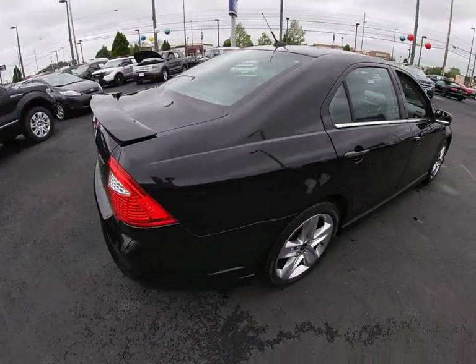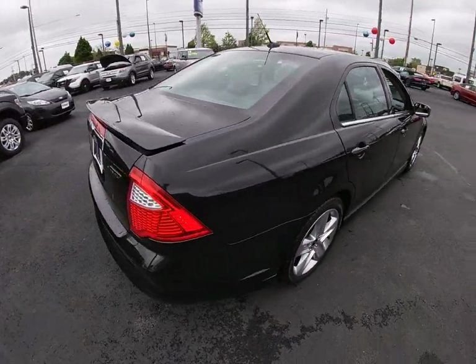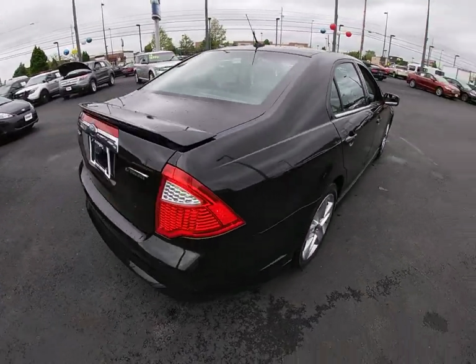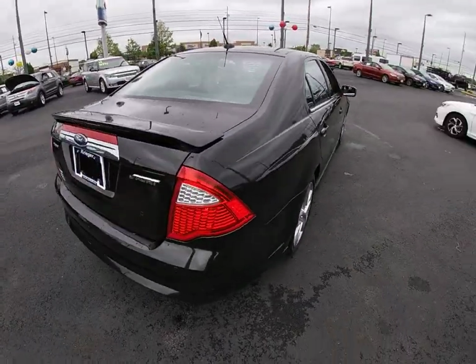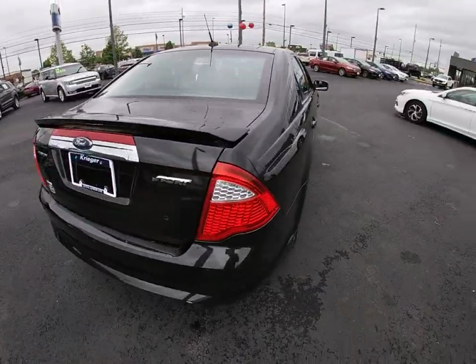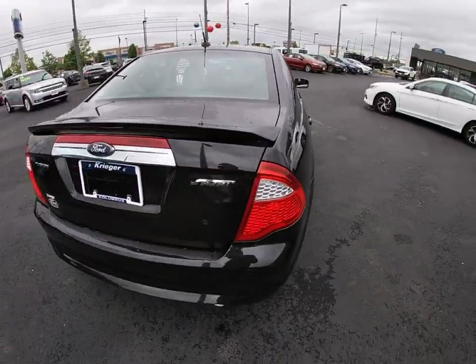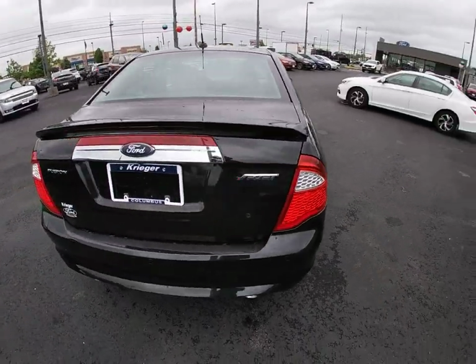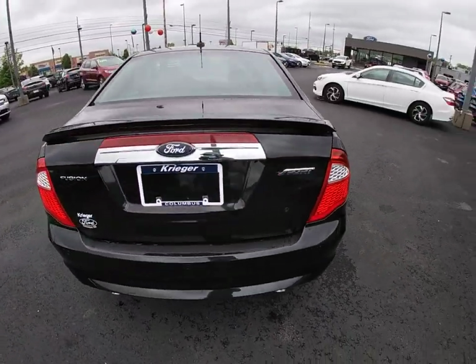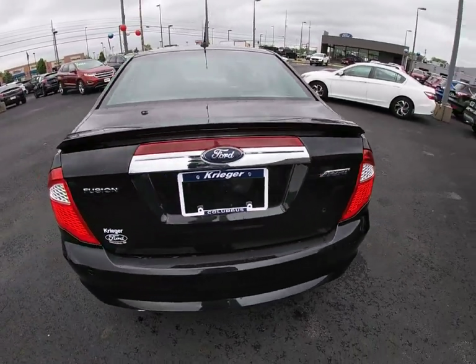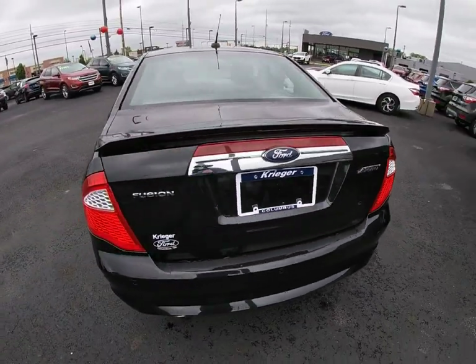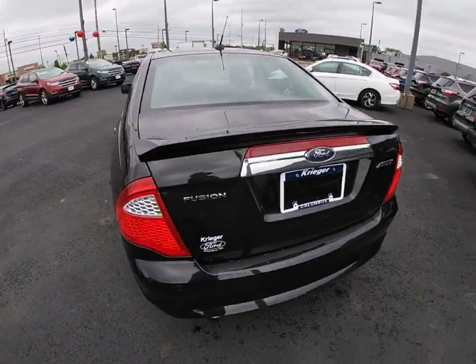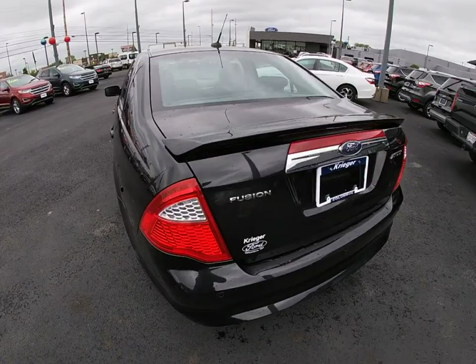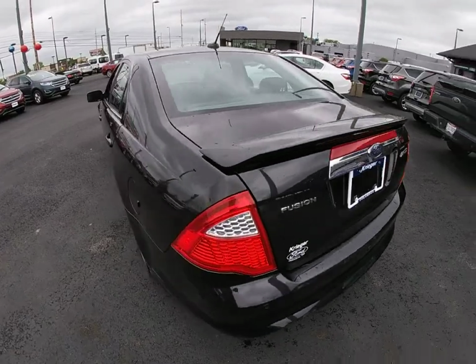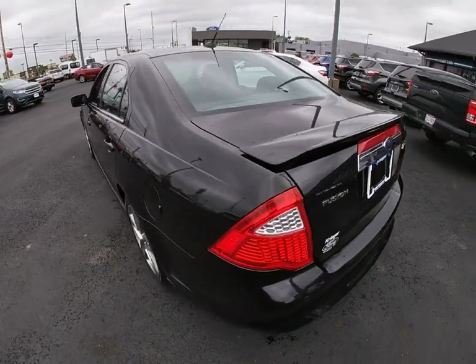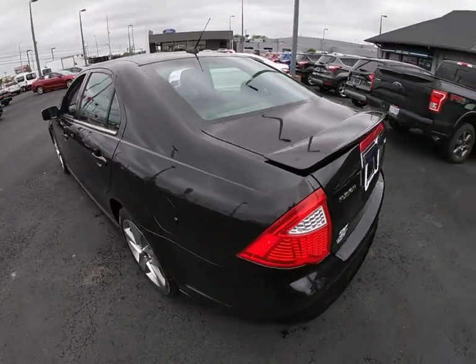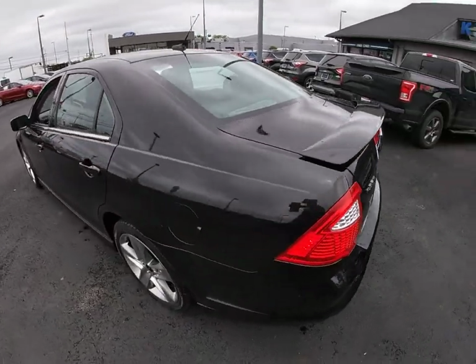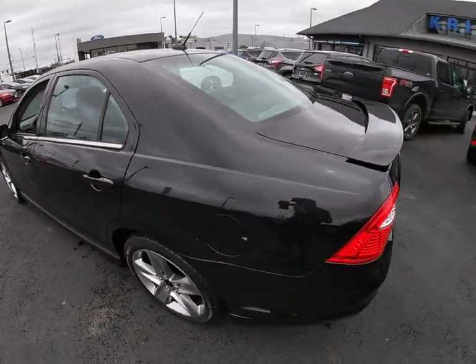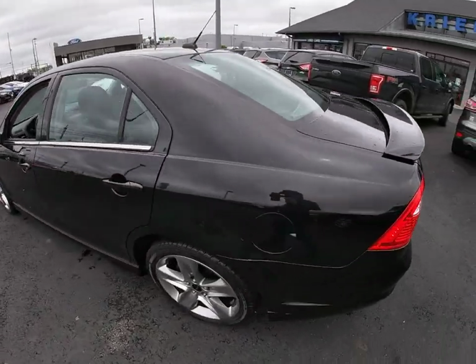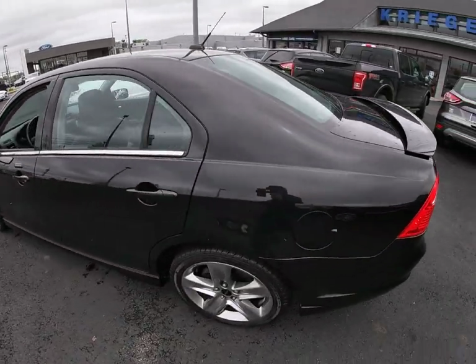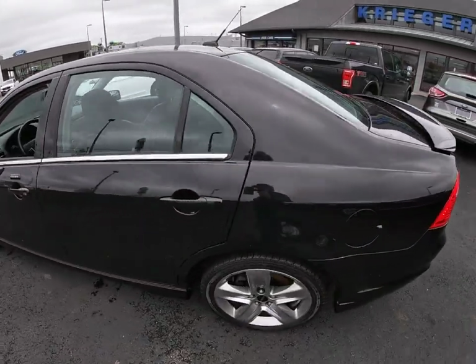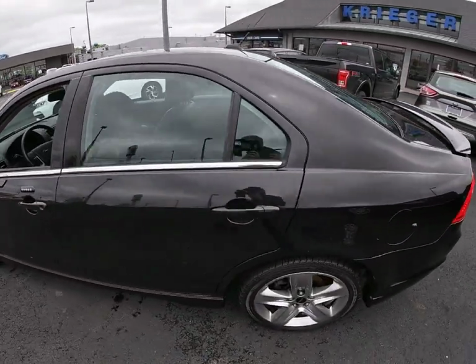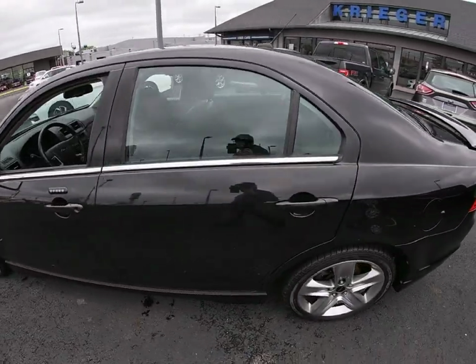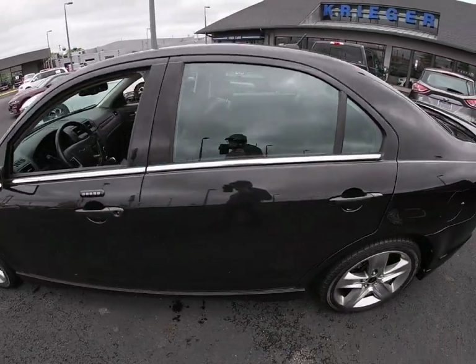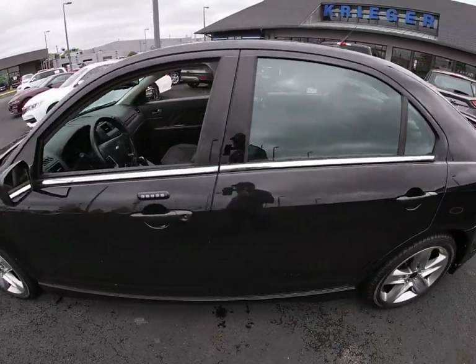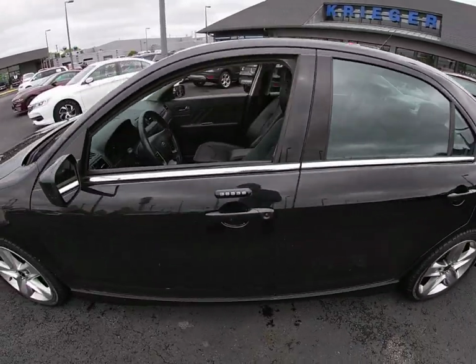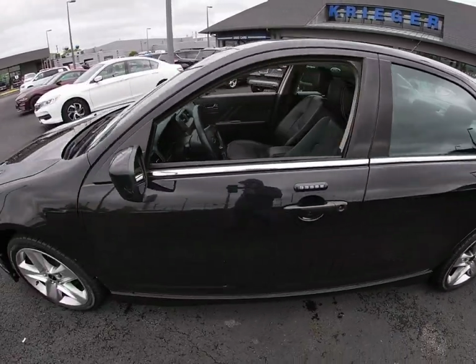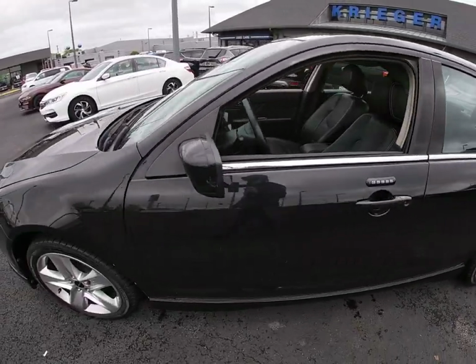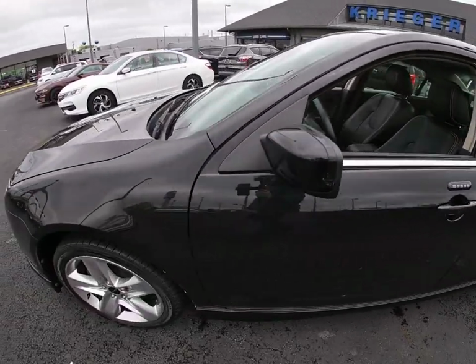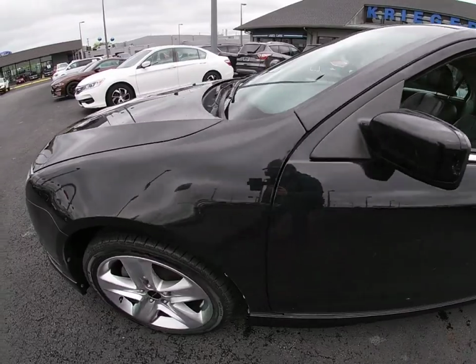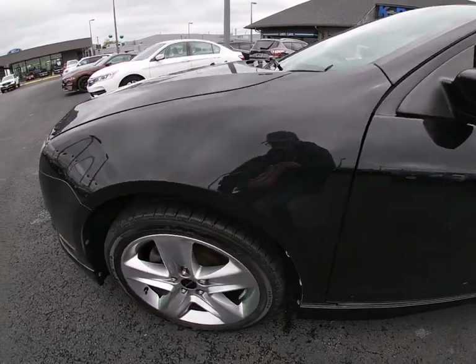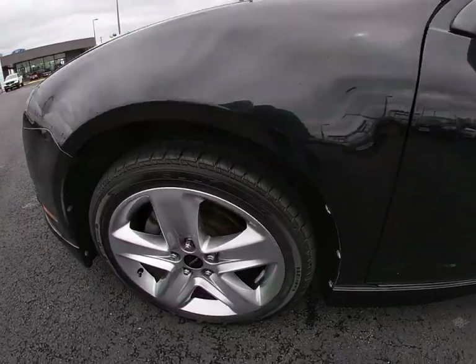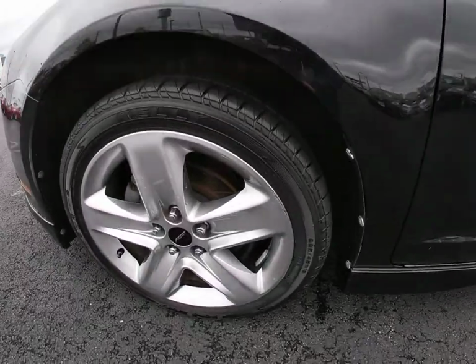Here are some of this vehicle's great options: backup camera, traction control, leather-wrapped steering wheel, moonroof, dual airbags, power steering, four-wheel disc brakes.